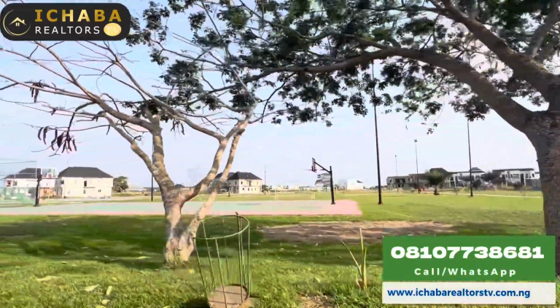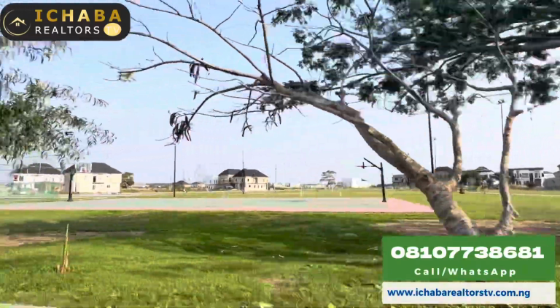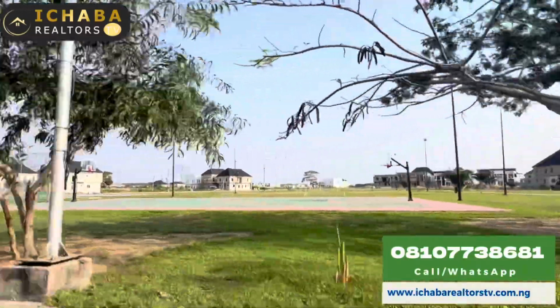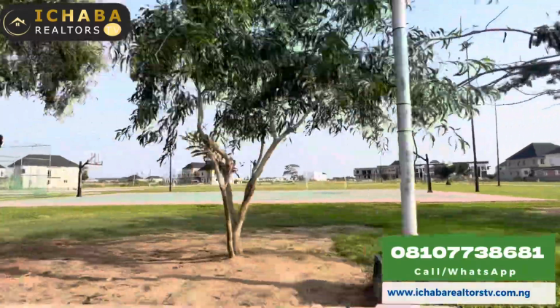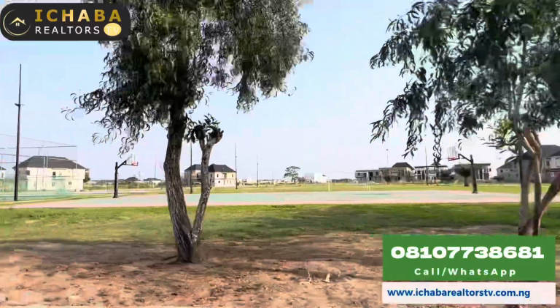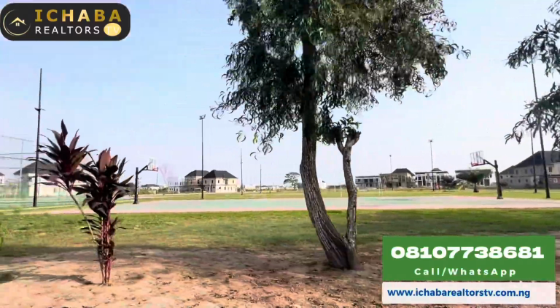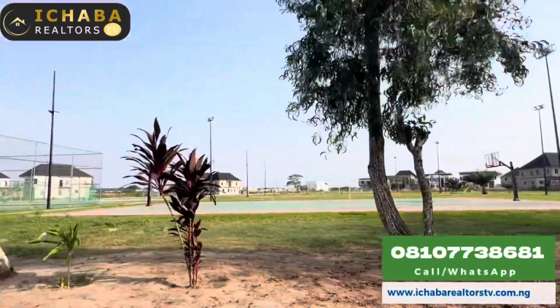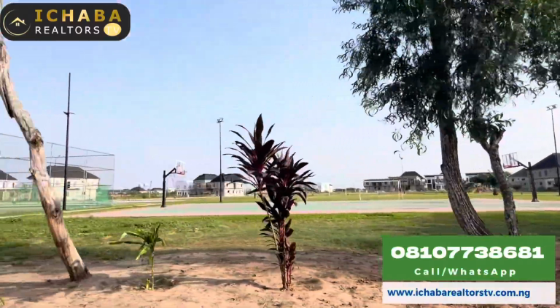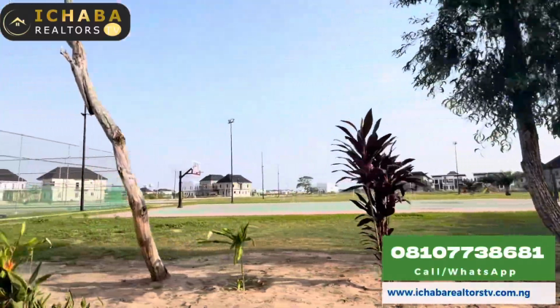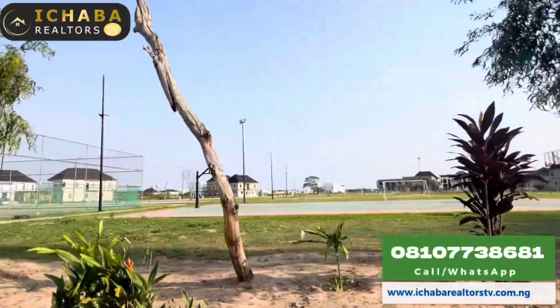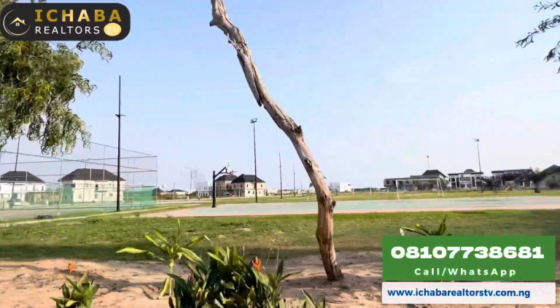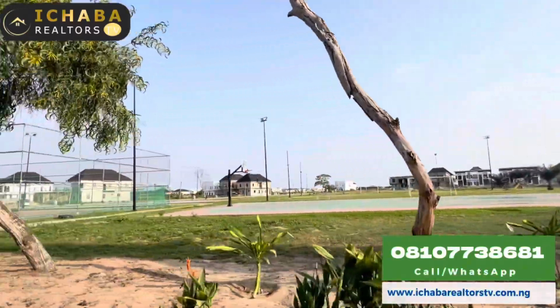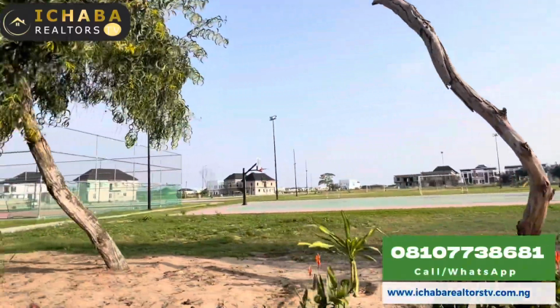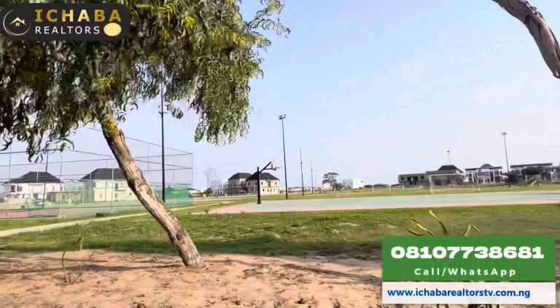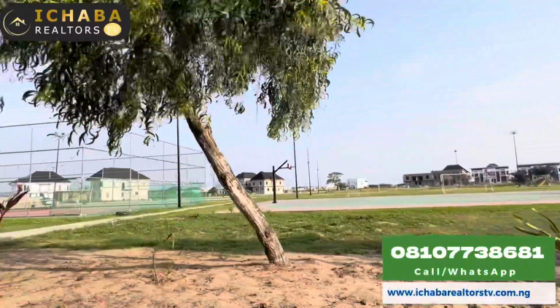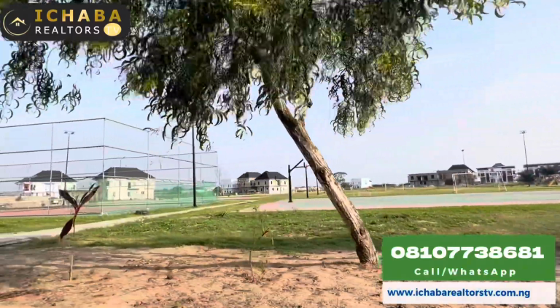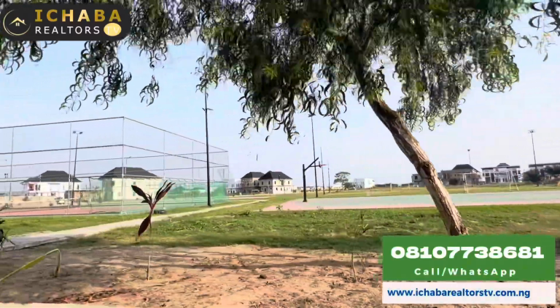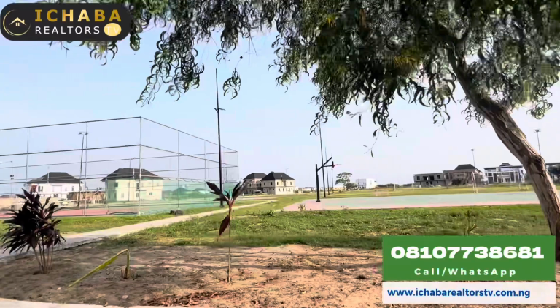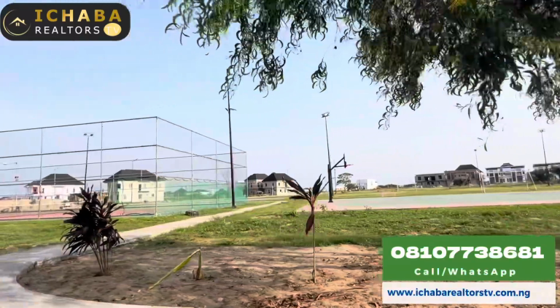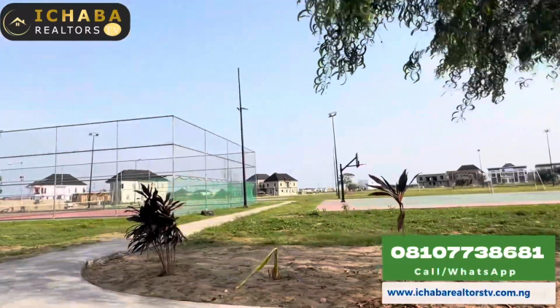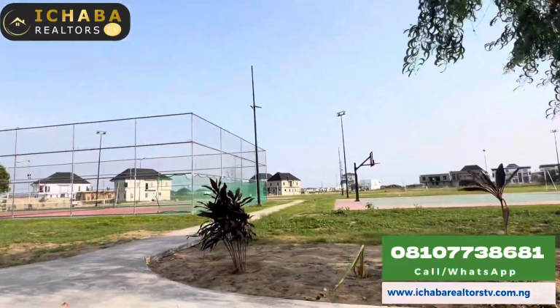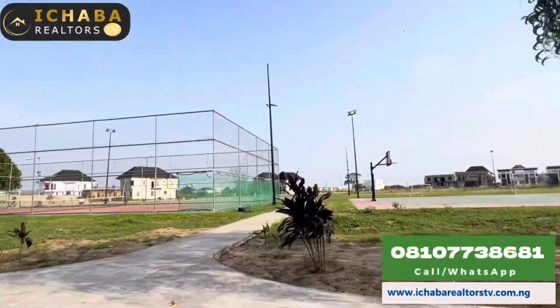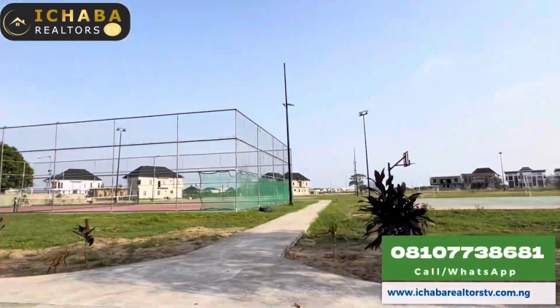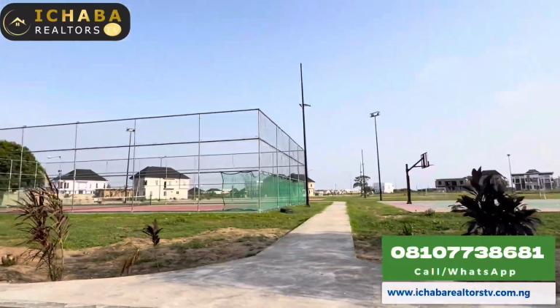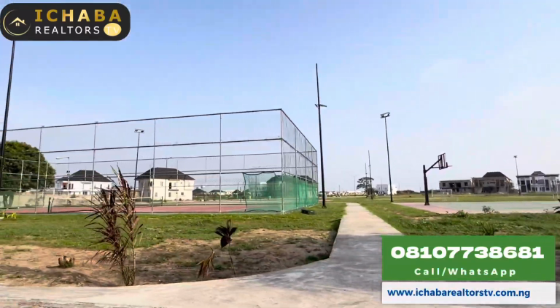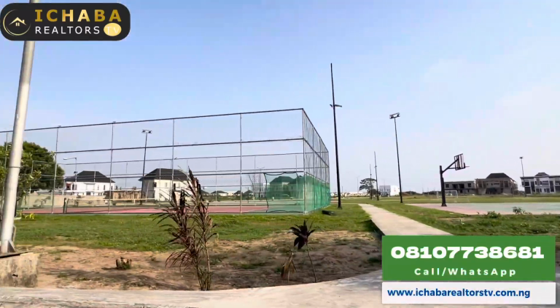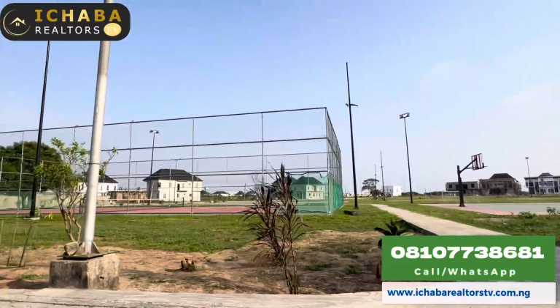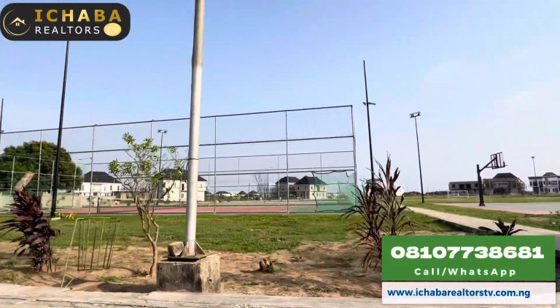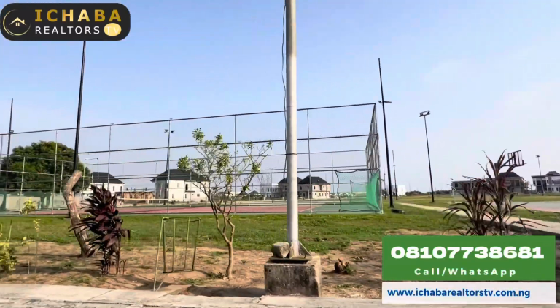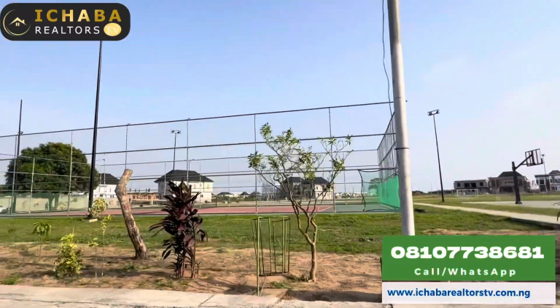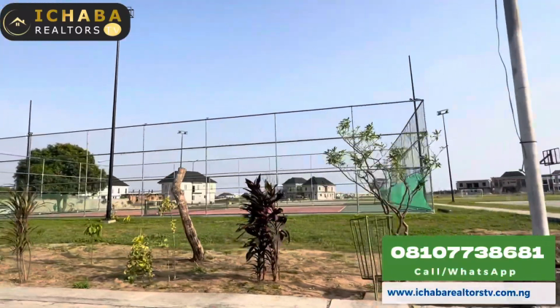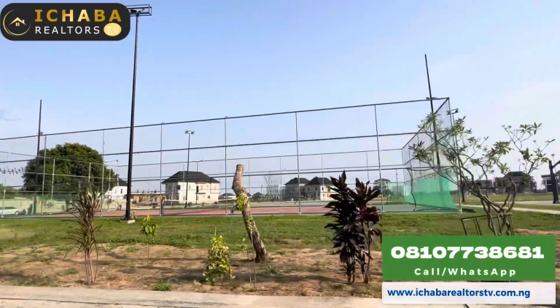Over here is their sports facility — you have basketball, lawn tennis, a football pitch, and a children's playground over there.